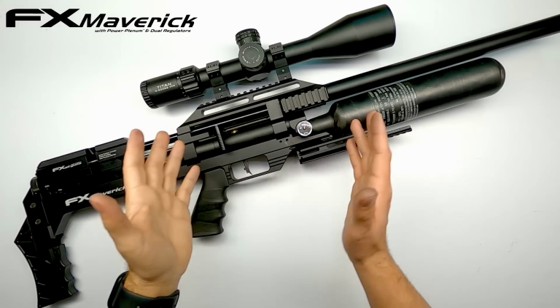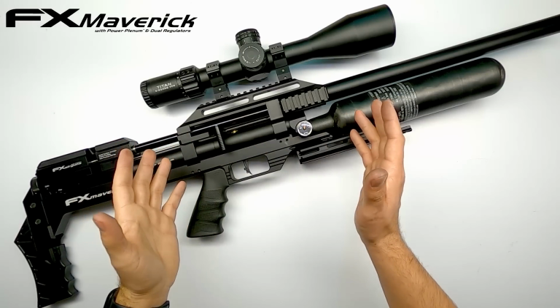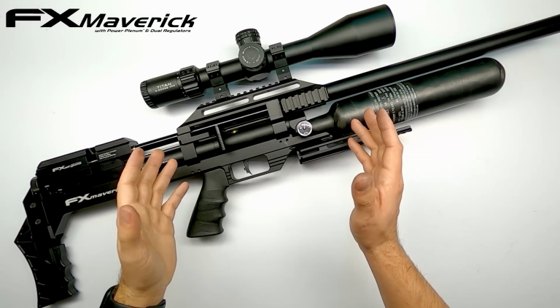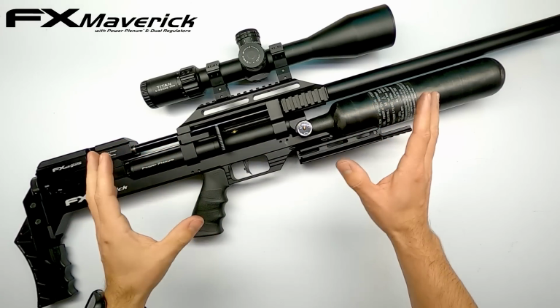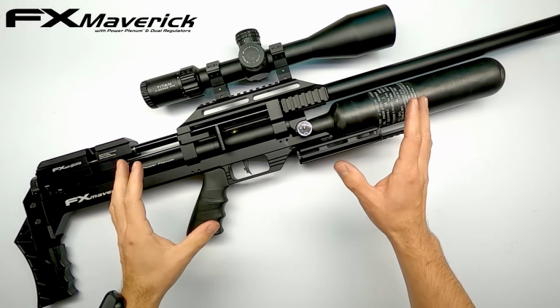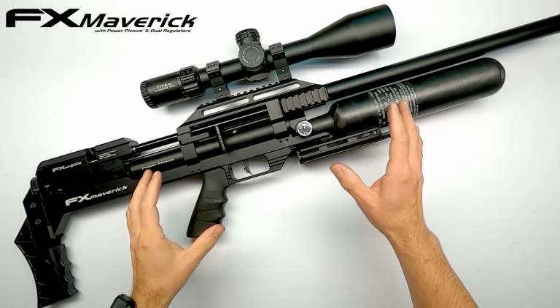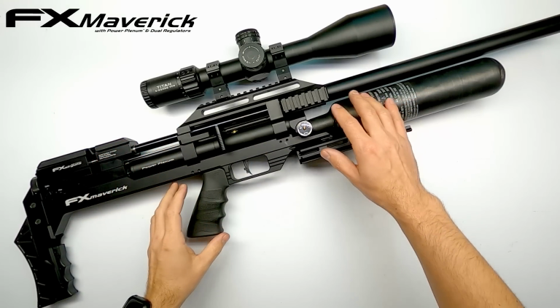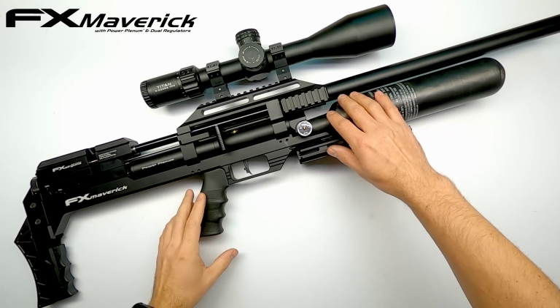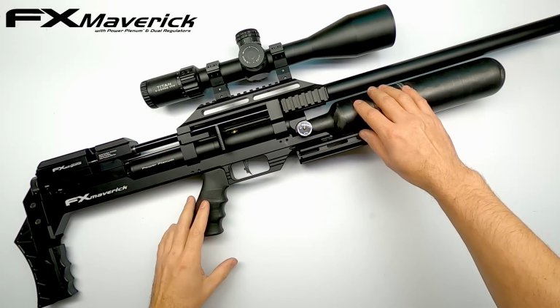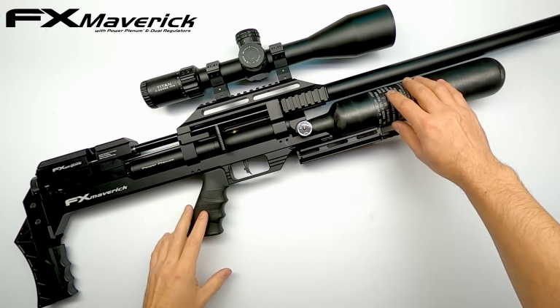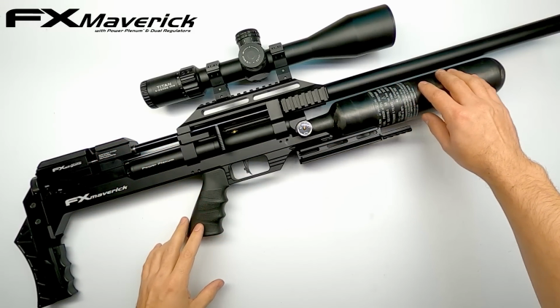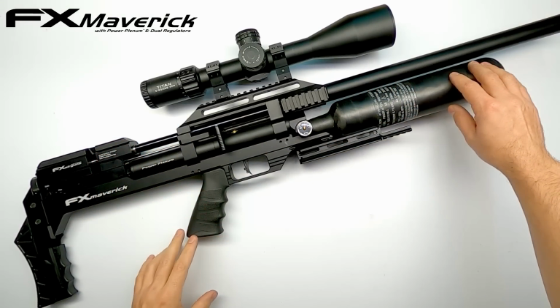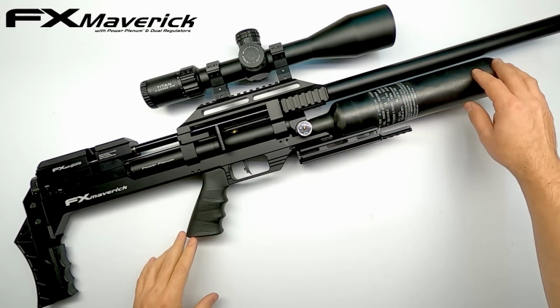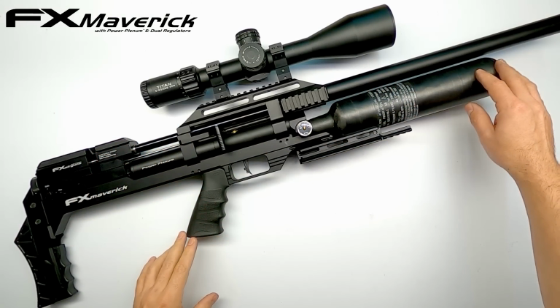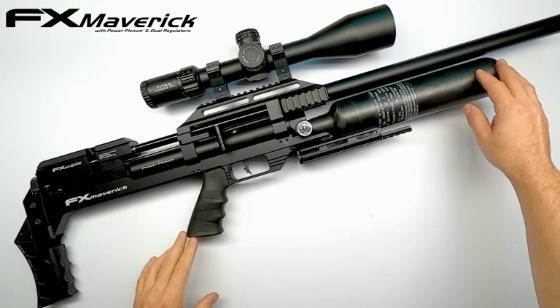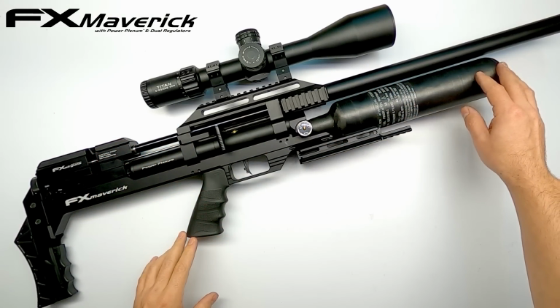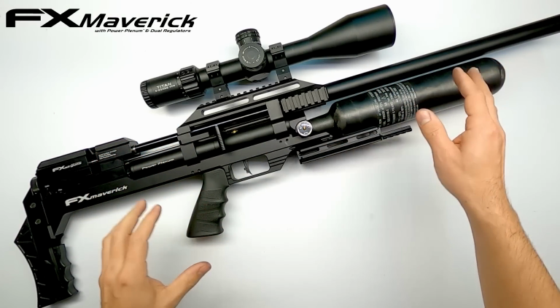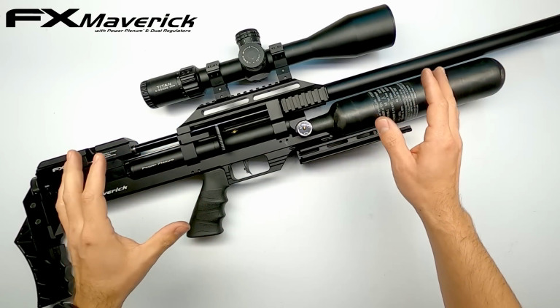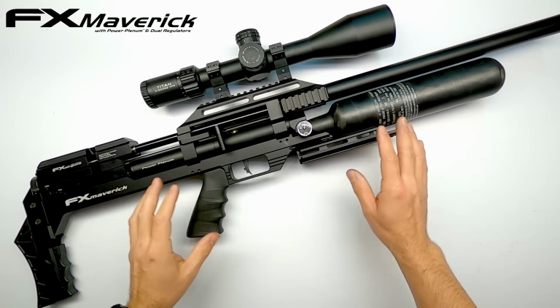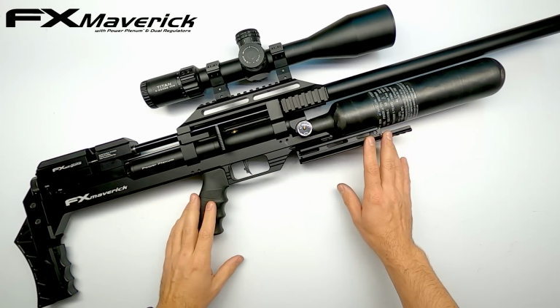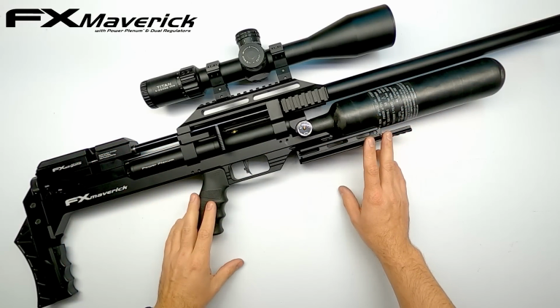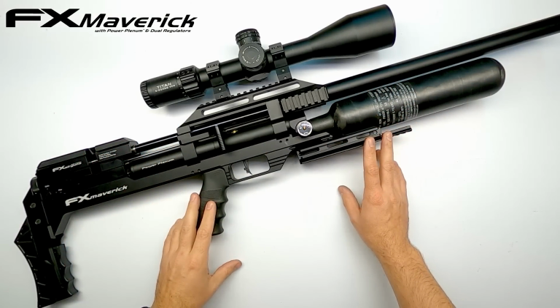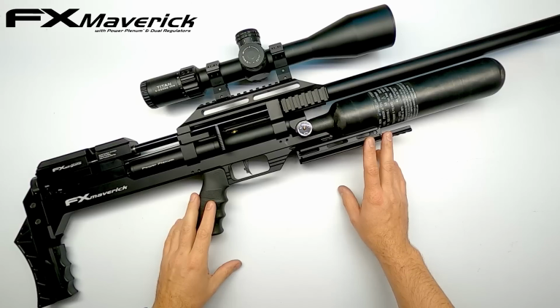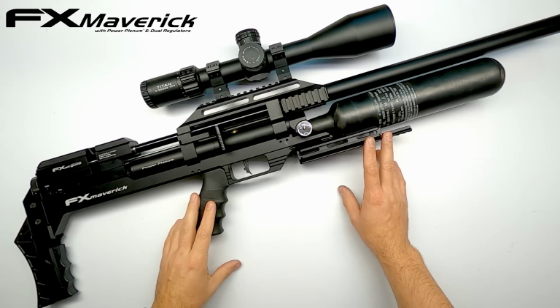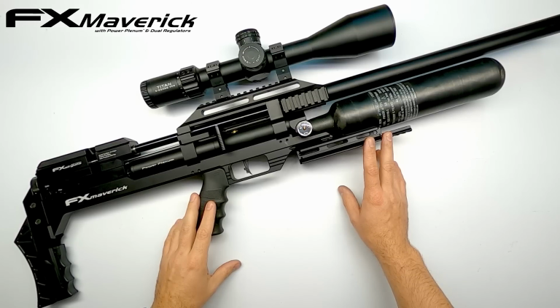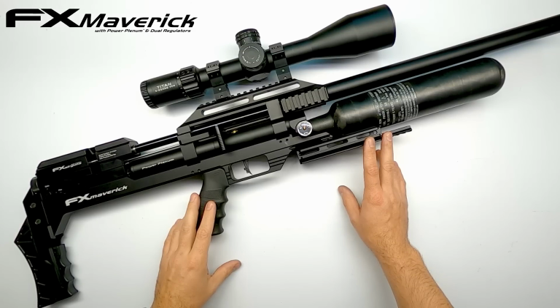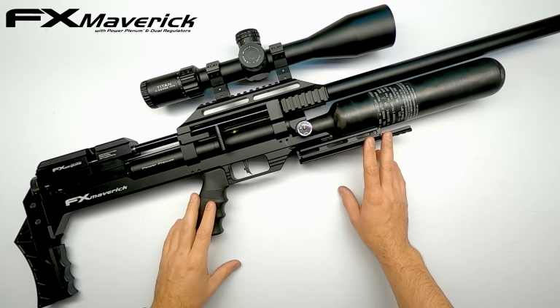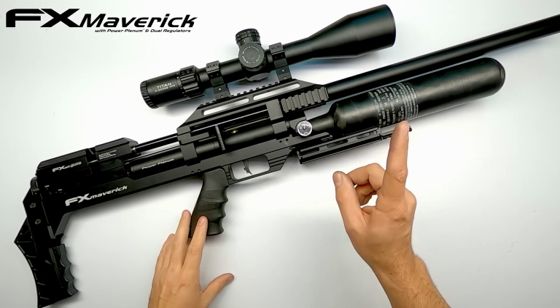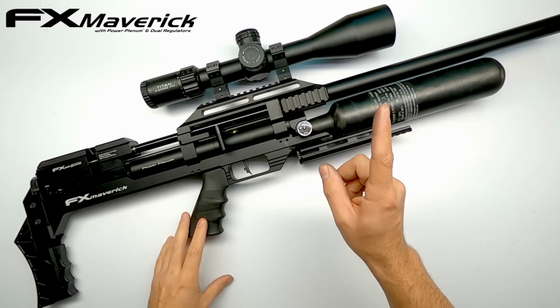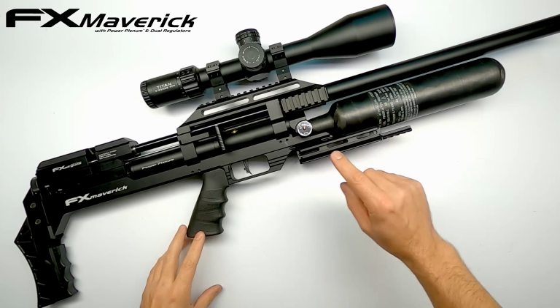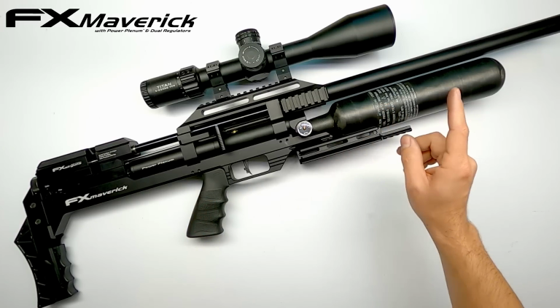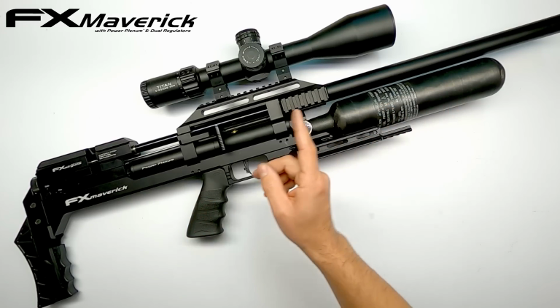Hi guys! Did you ever wonder how a tube version of the Maverick would look like? And how to make it the world's first triple regulated airgun? Keep watching and I'll show you!